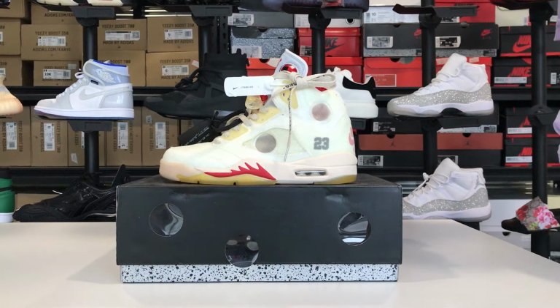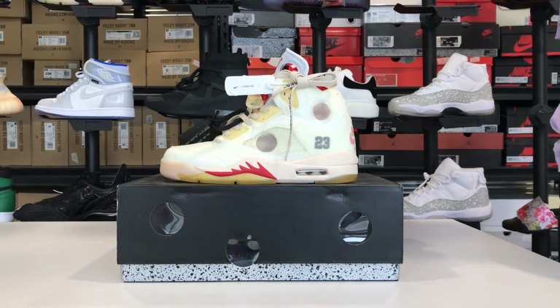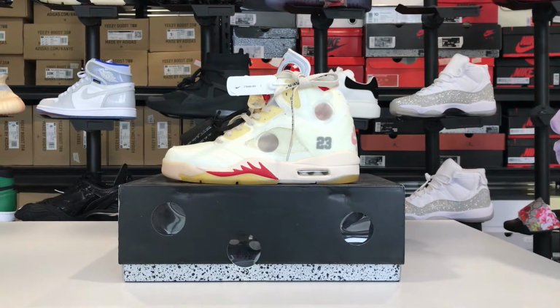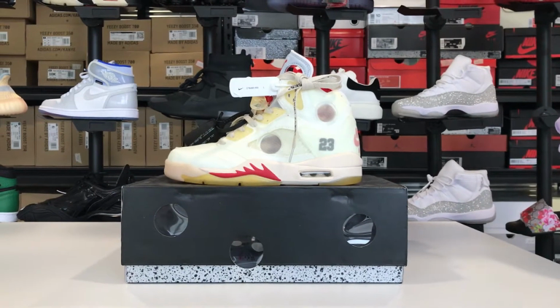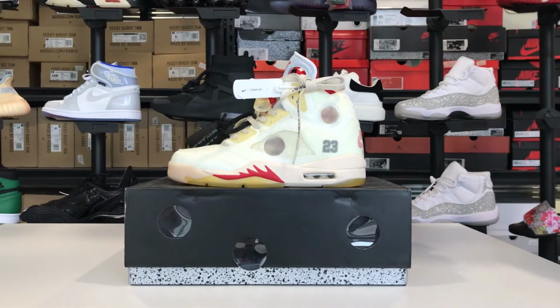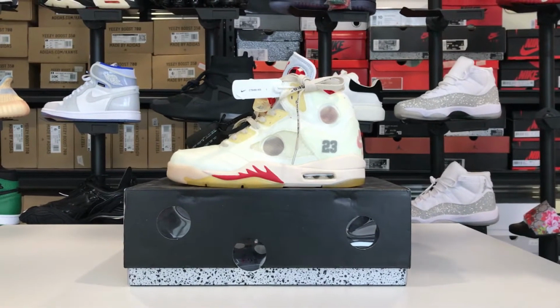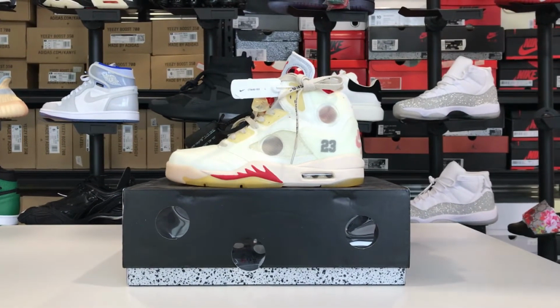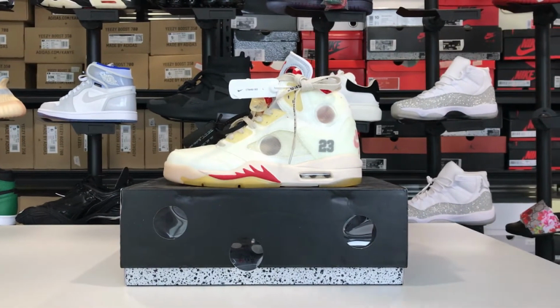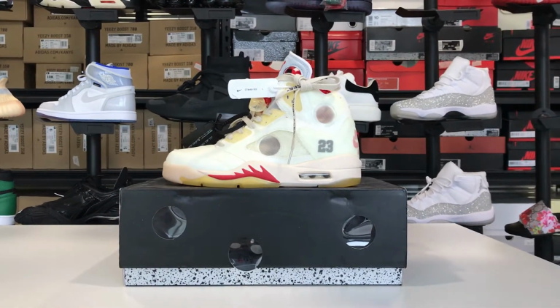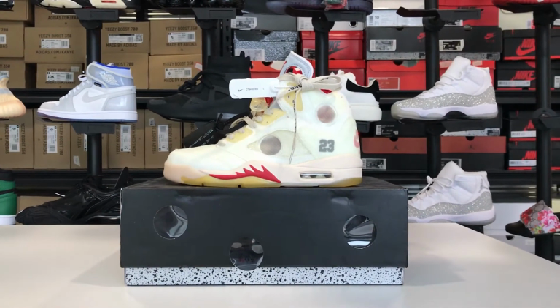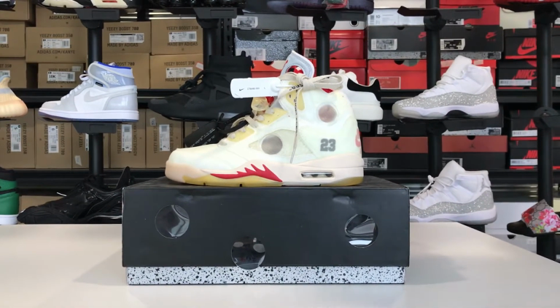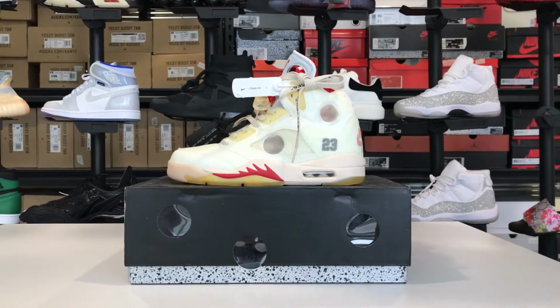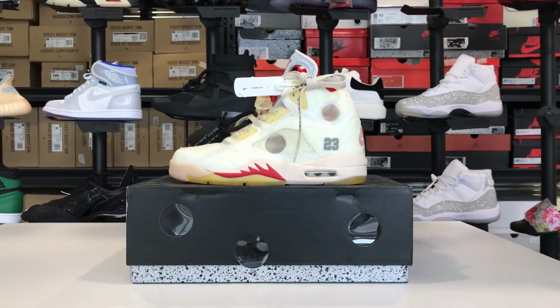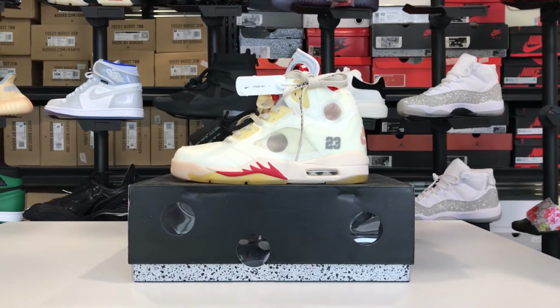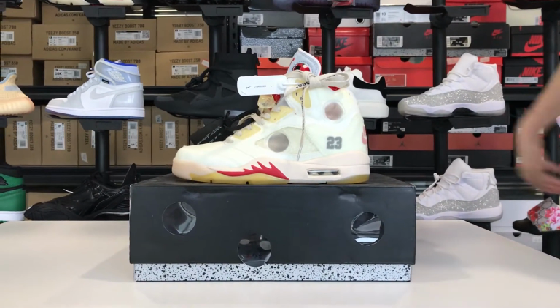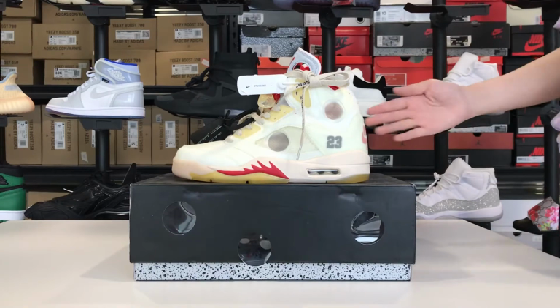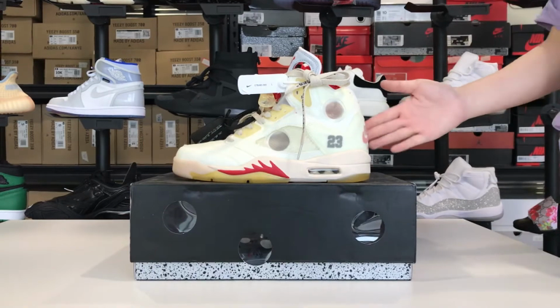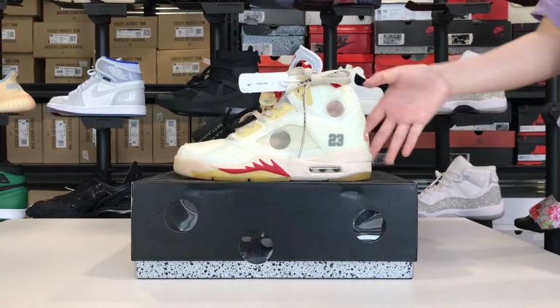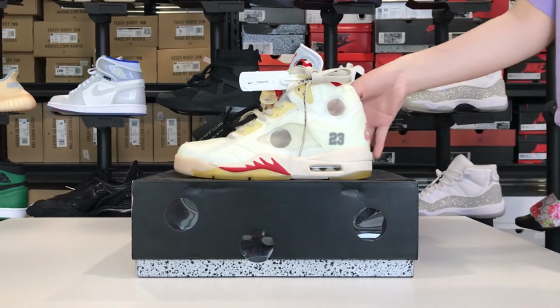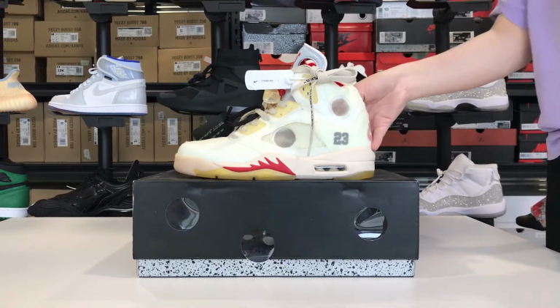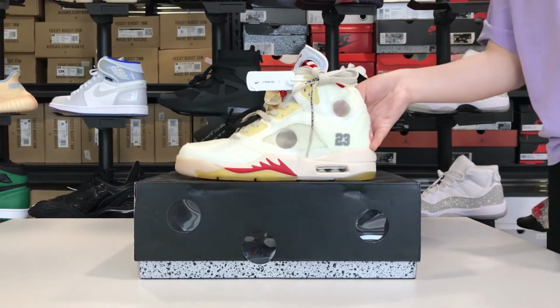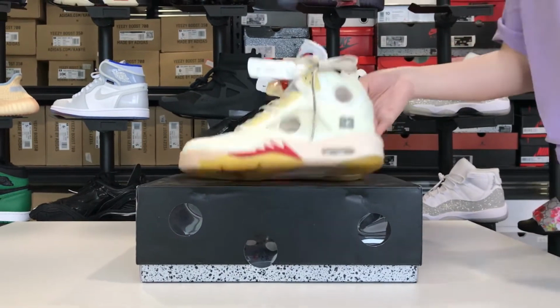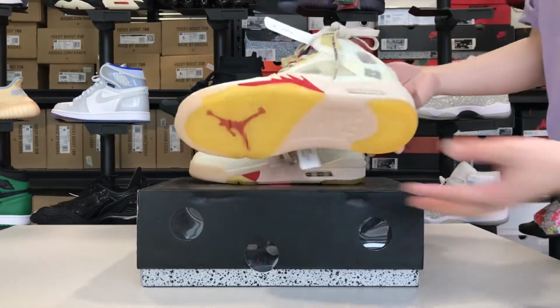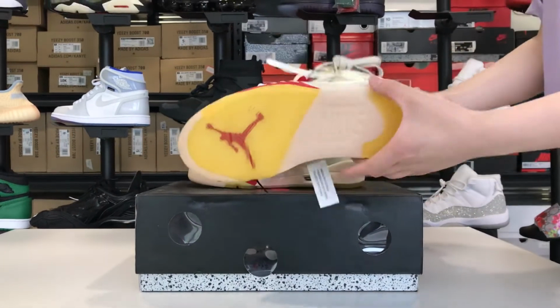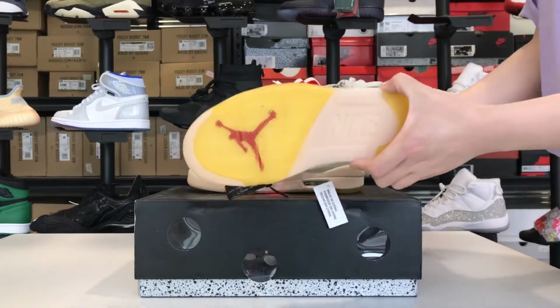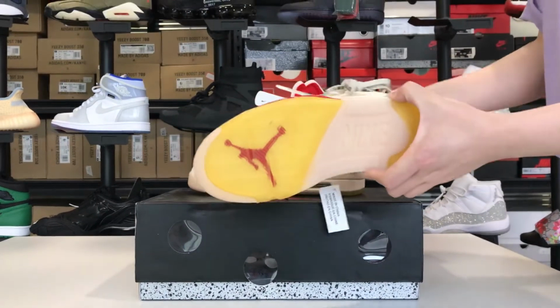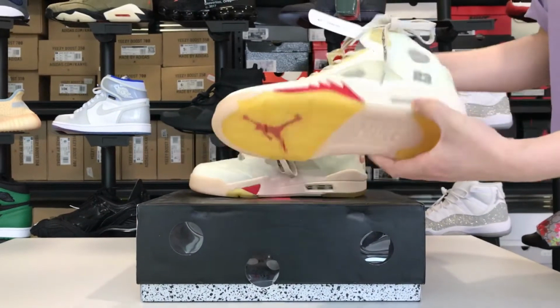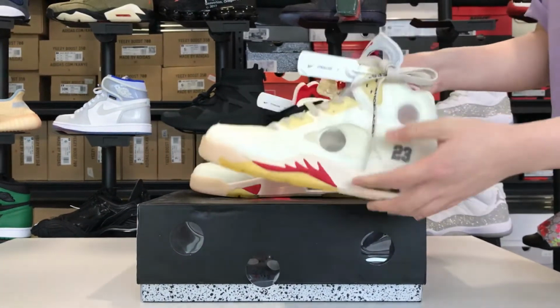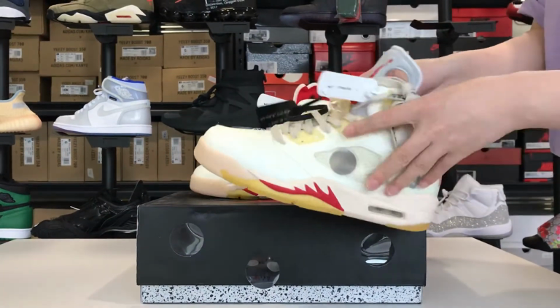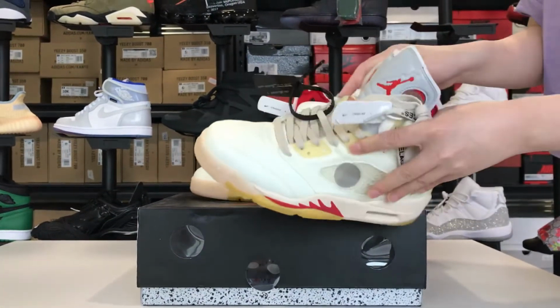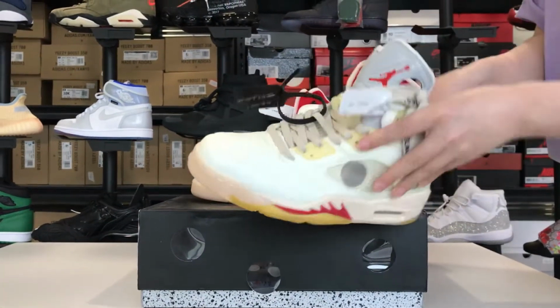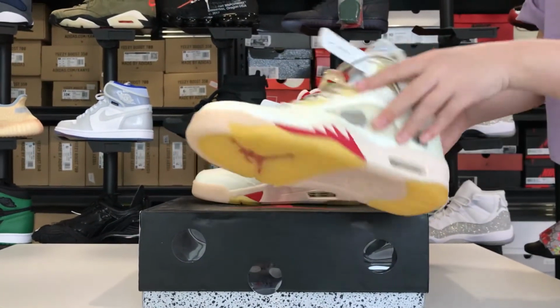Hello guys, this is Suki from Shoeslay.ru. Today we are talking about this Jordan 5 shoe, as you can see.